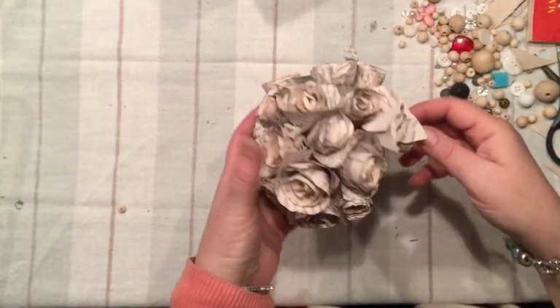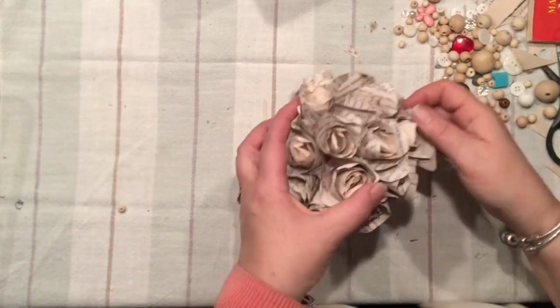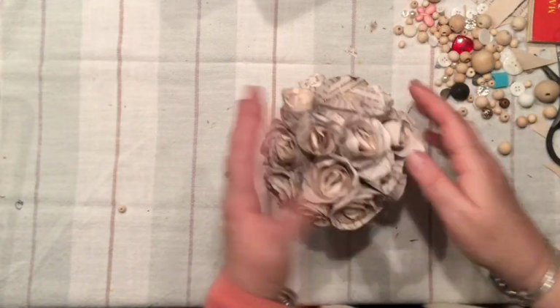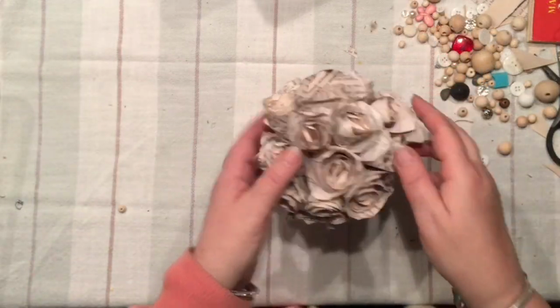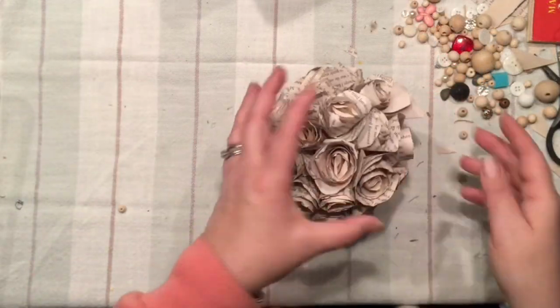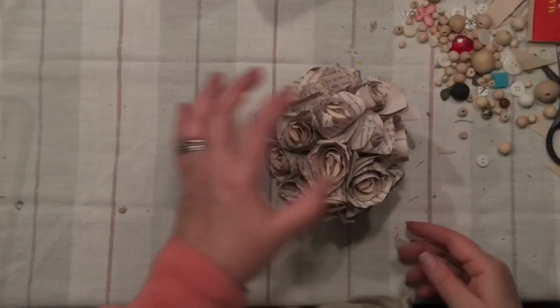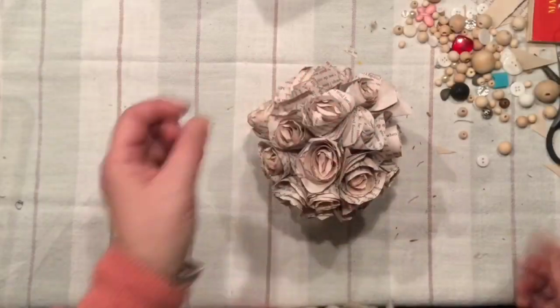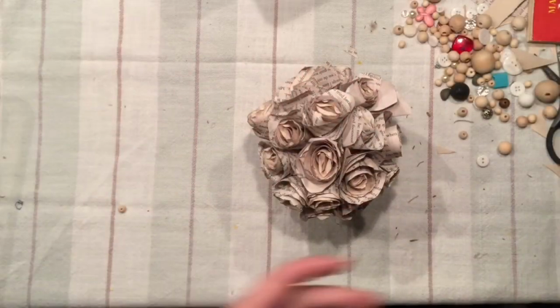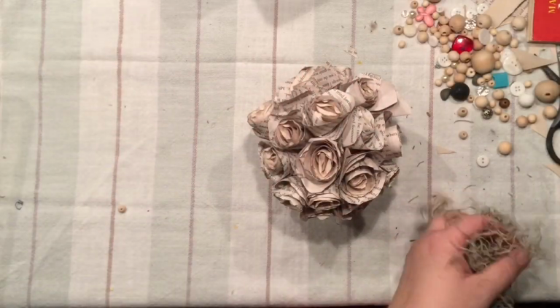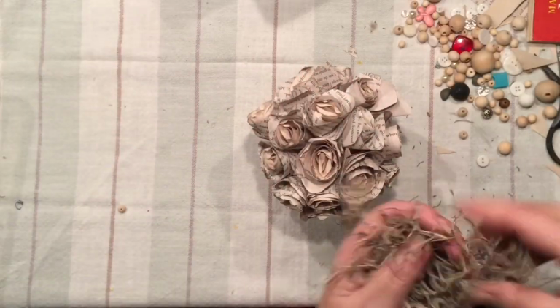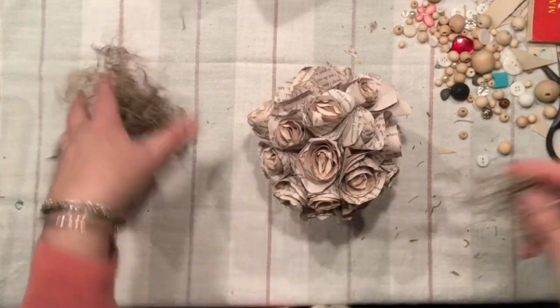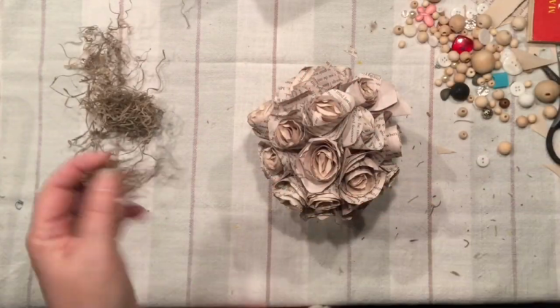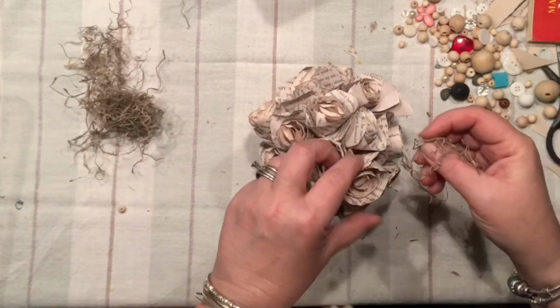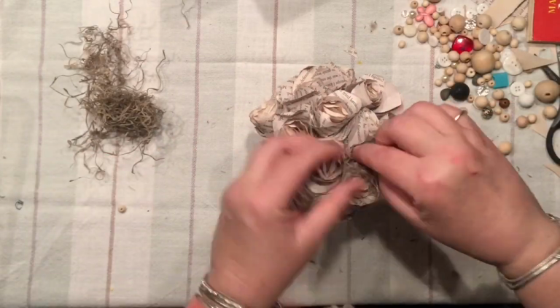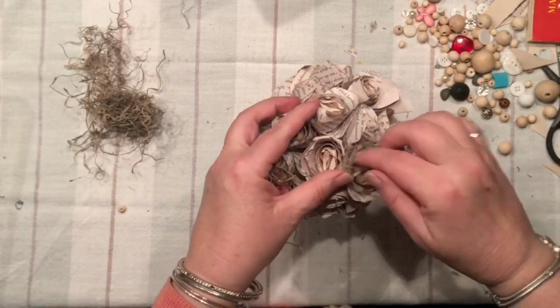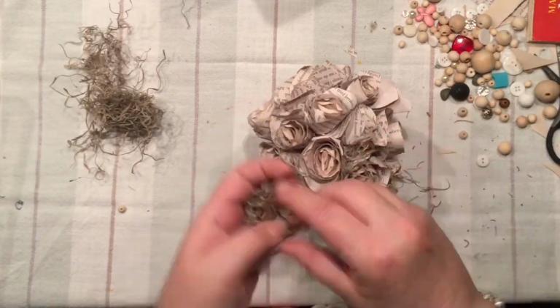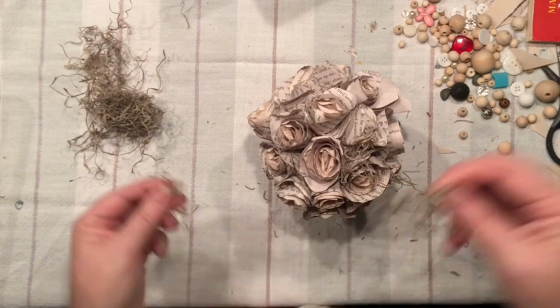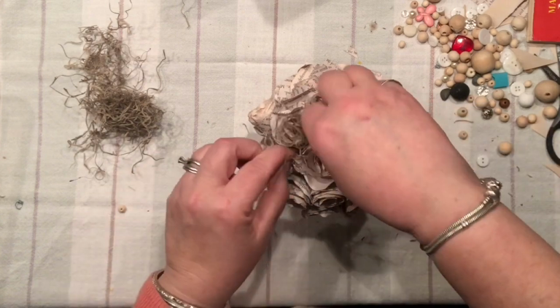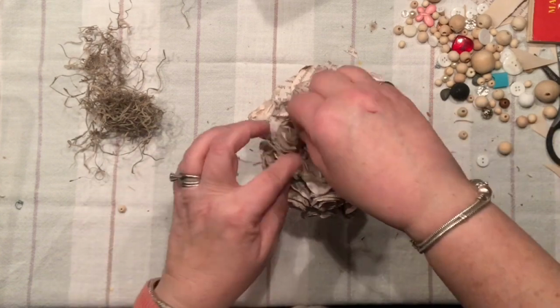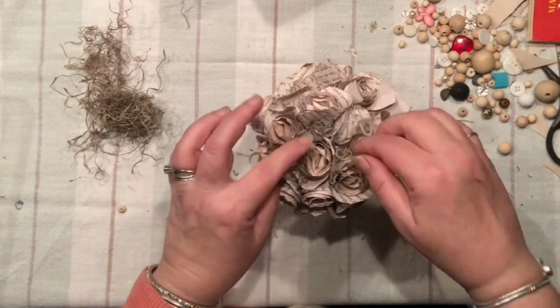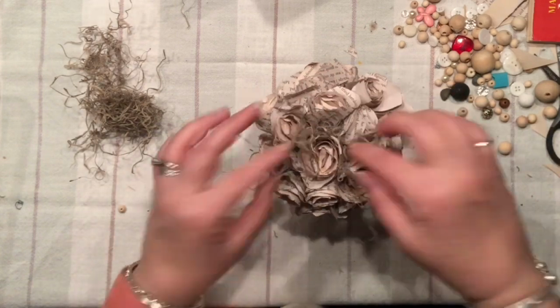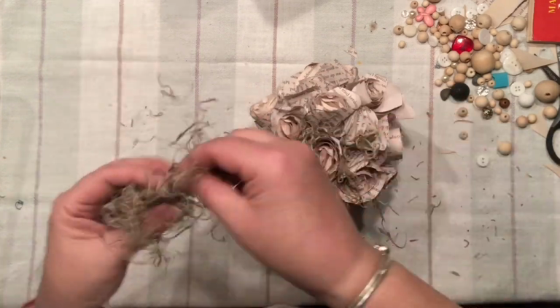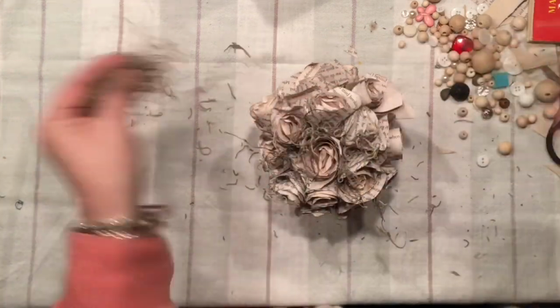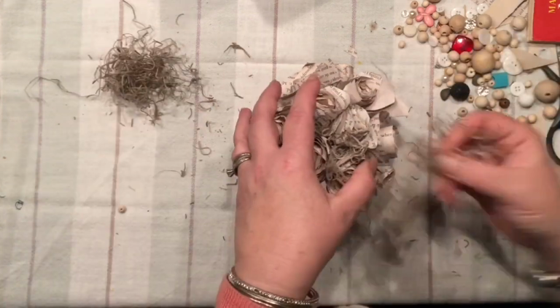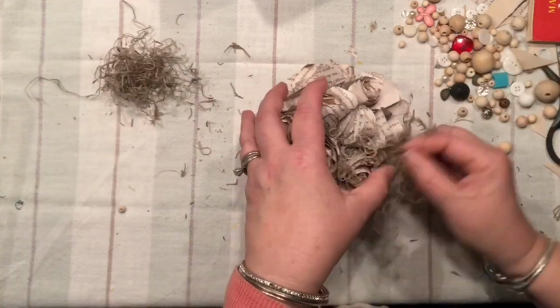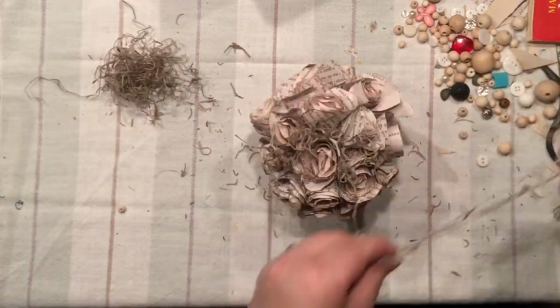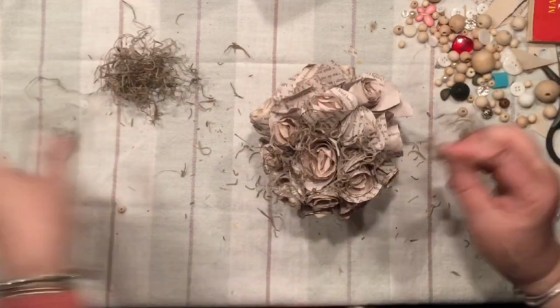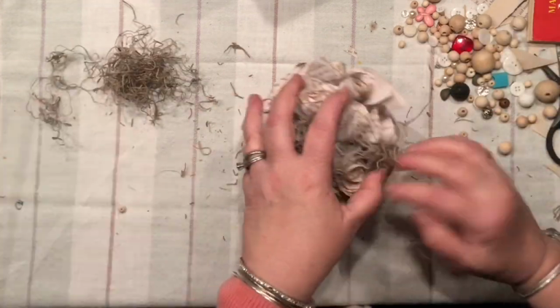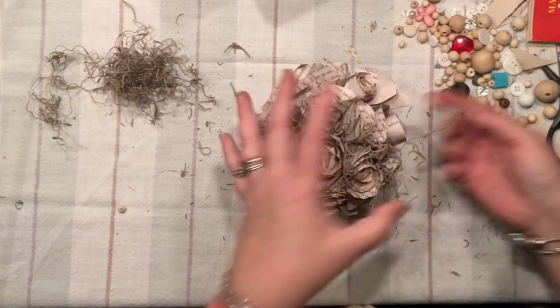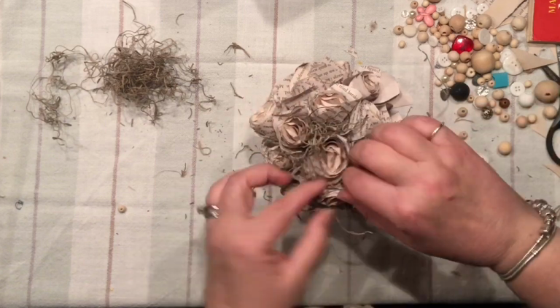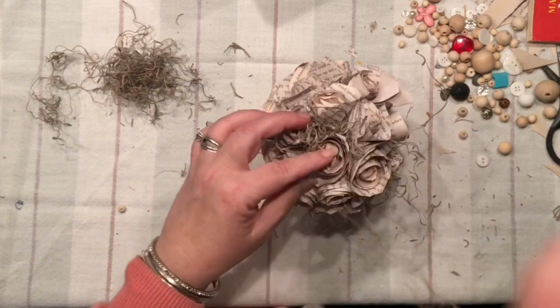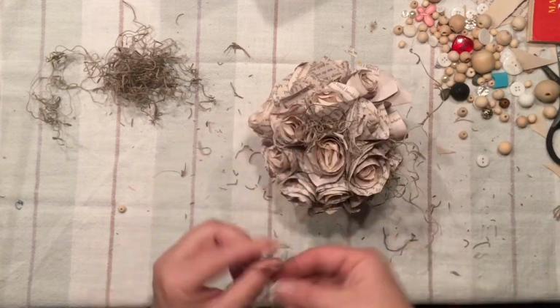I'm satisfied with the way my little bouquet of roses looks, and I would like to fill in the spaces with some Spanish moss just to add a little bit more of that vintage shabby chic feel to it.